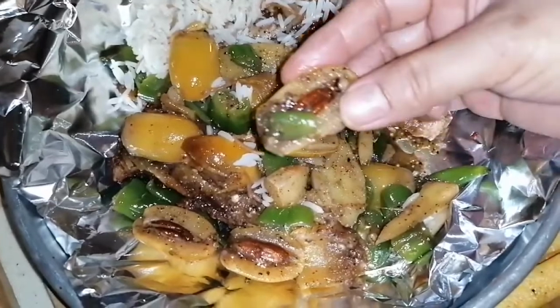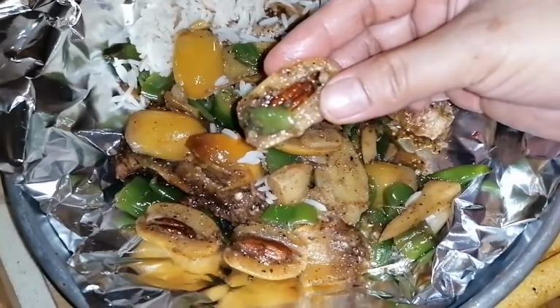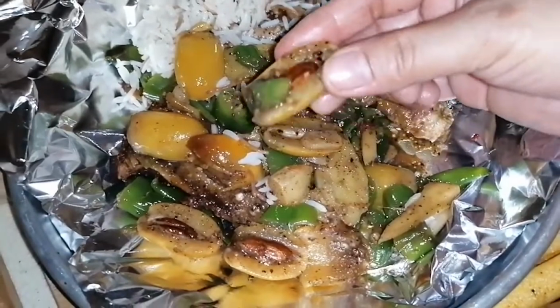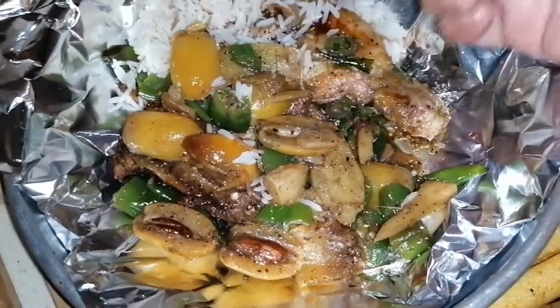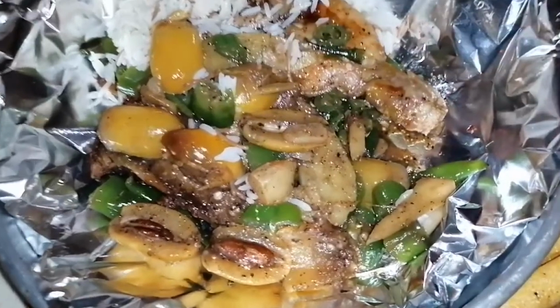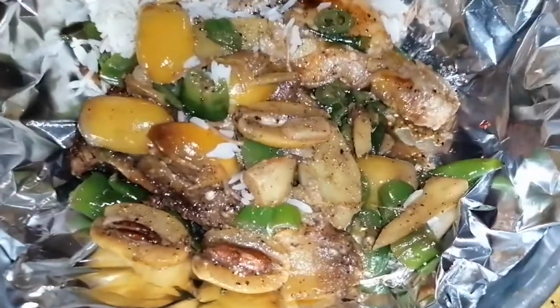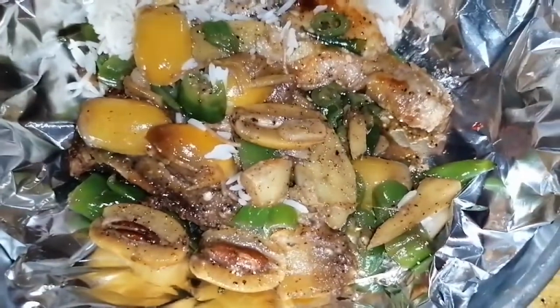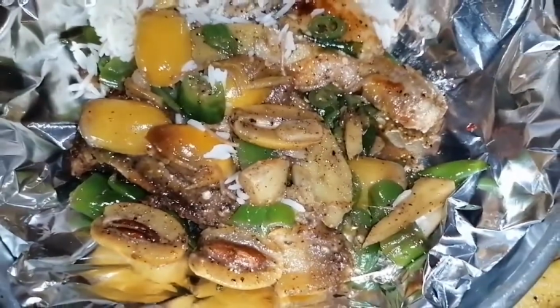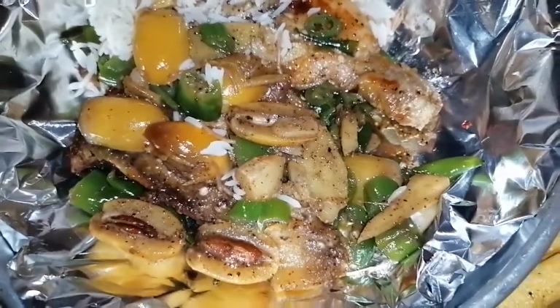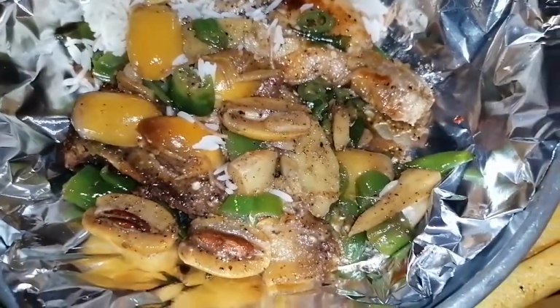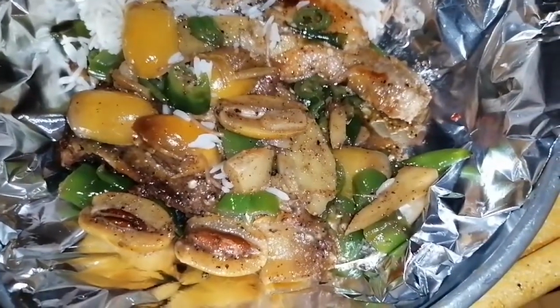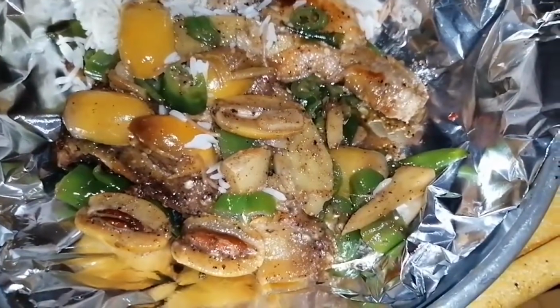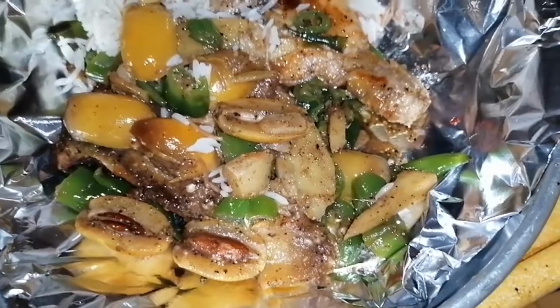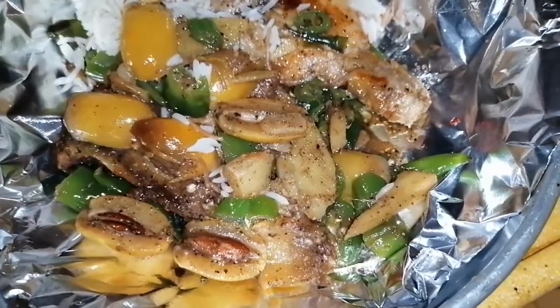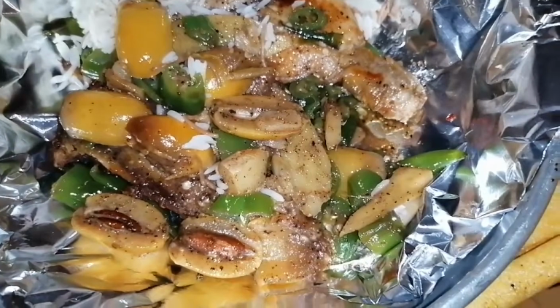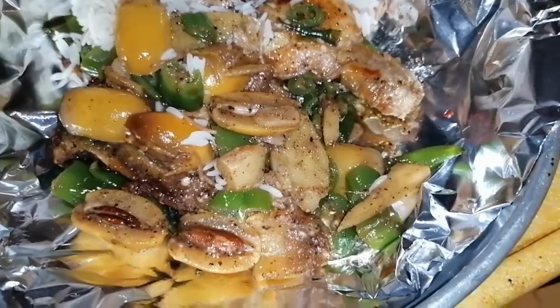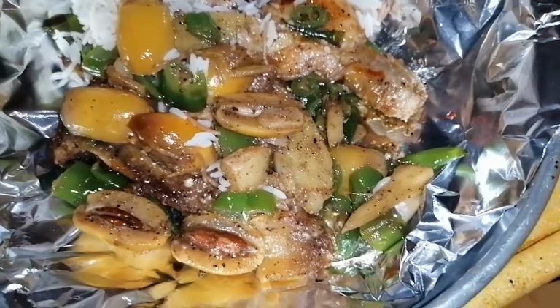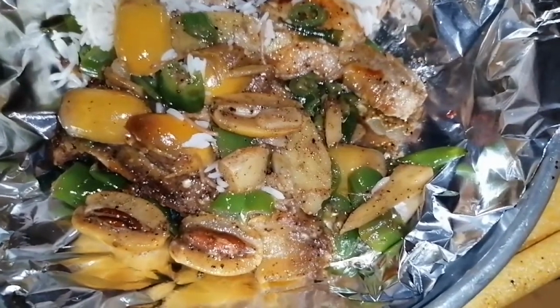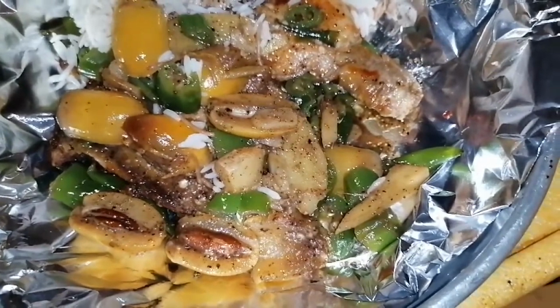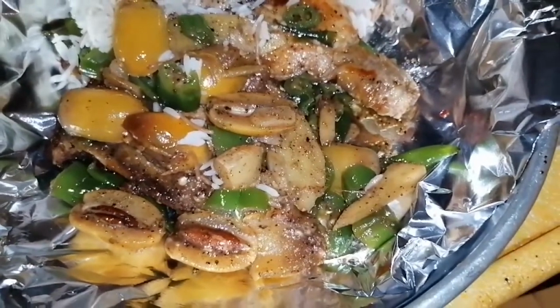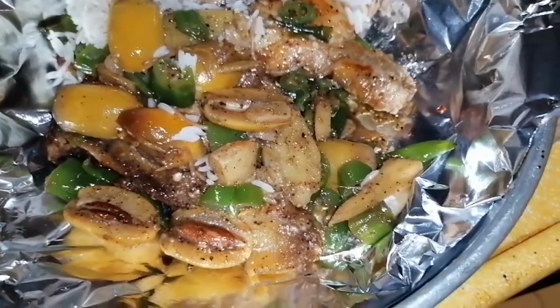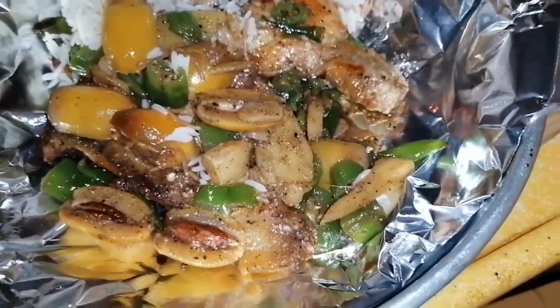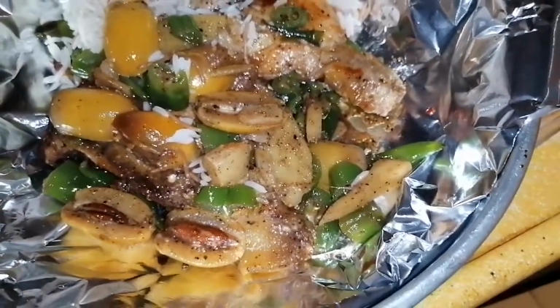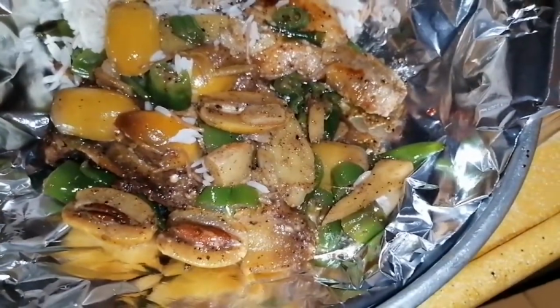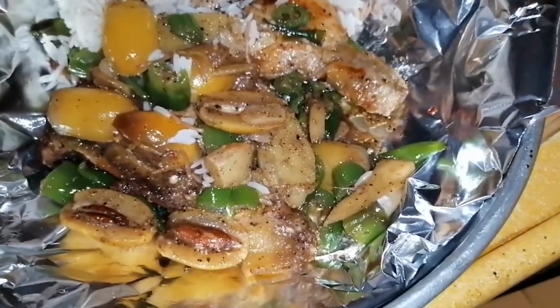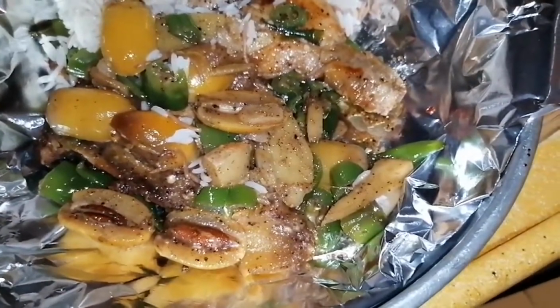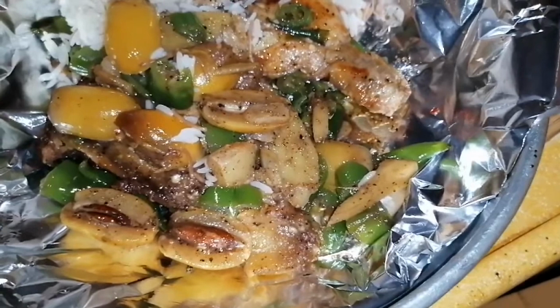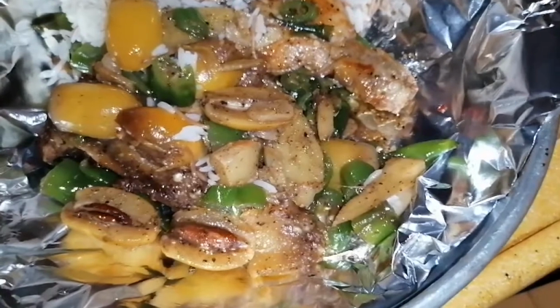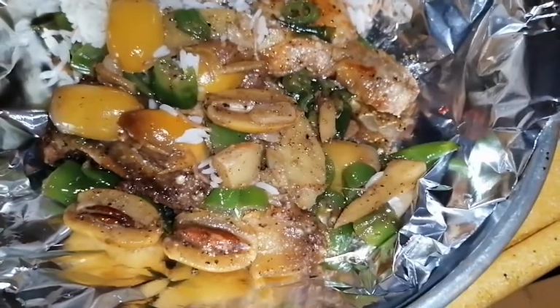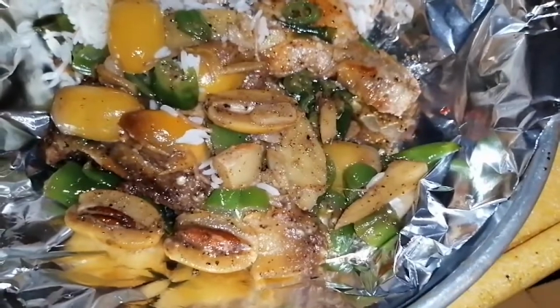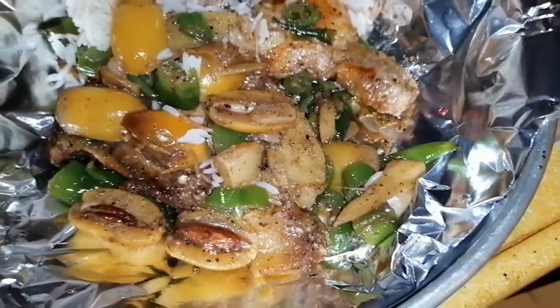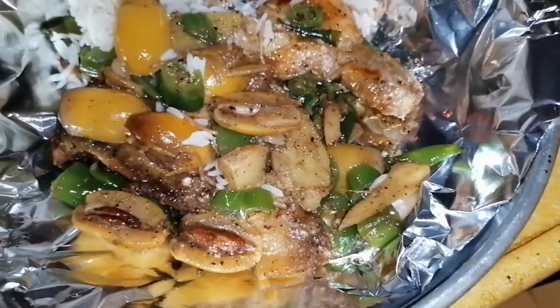Kita coba ya kurma nya terlebih dahulu... Dan sangat lezatos teman-teman! Catat: lezatos! Selamat mencoba.